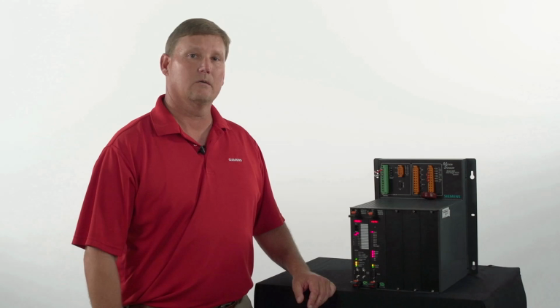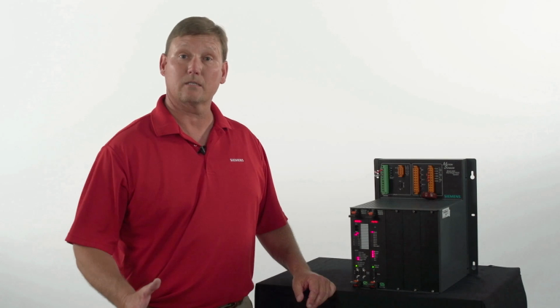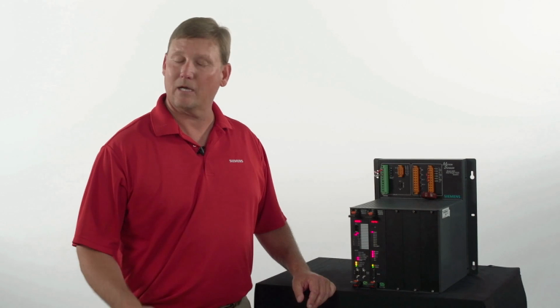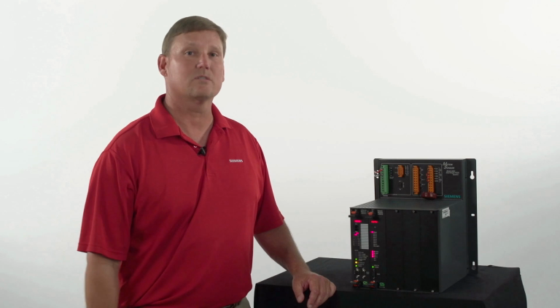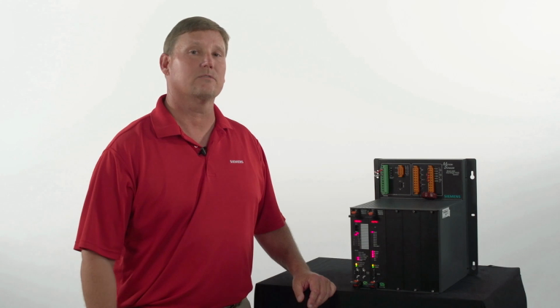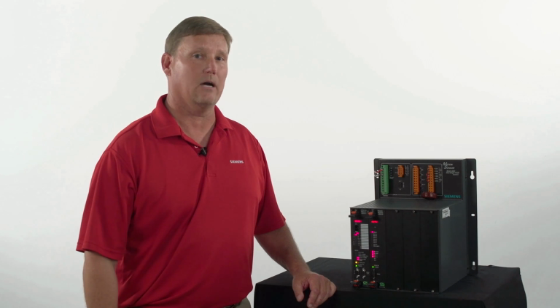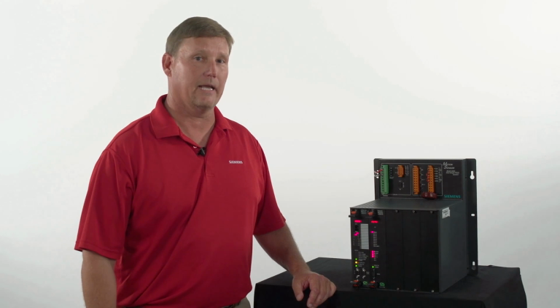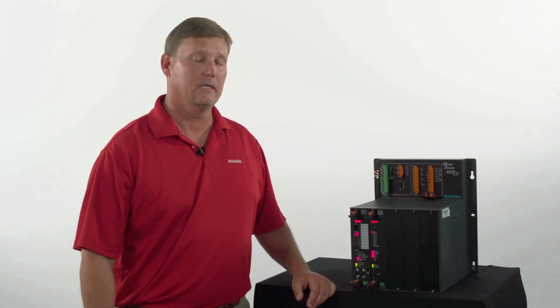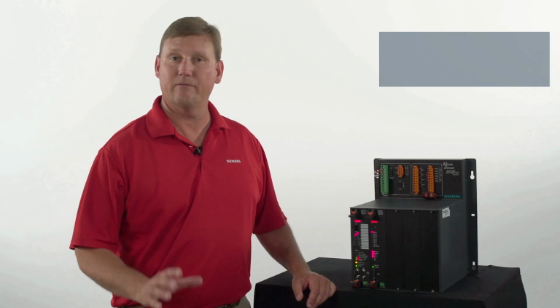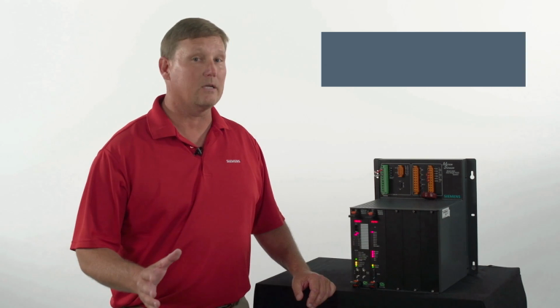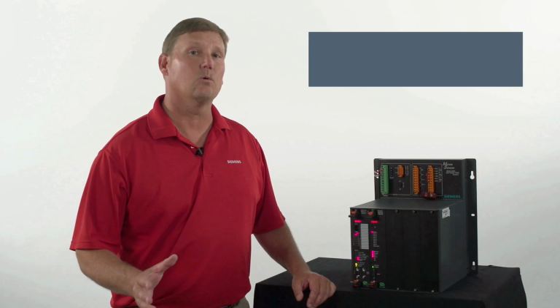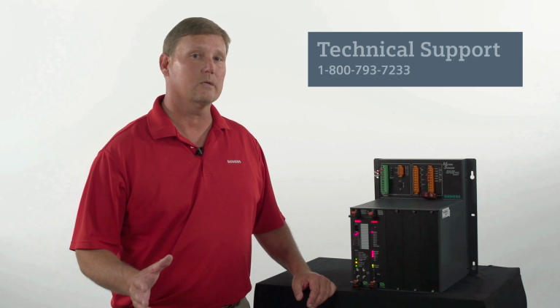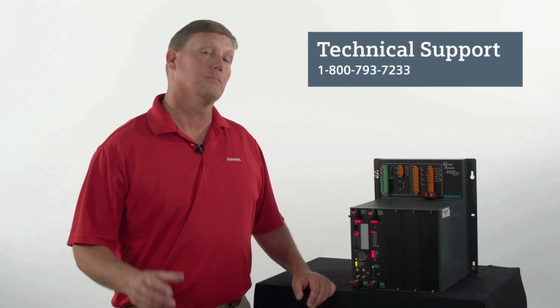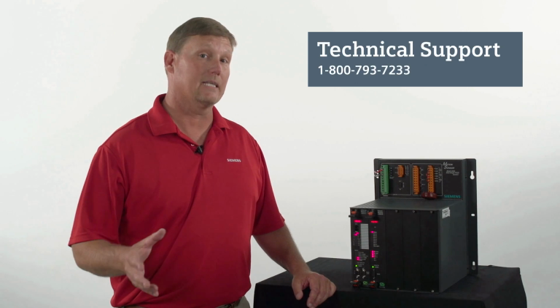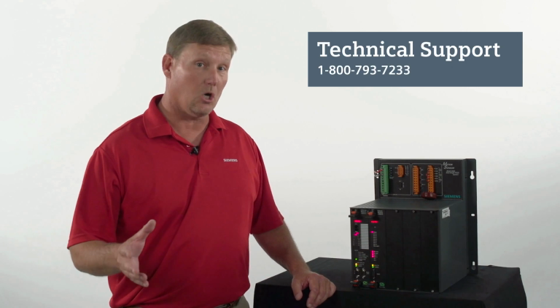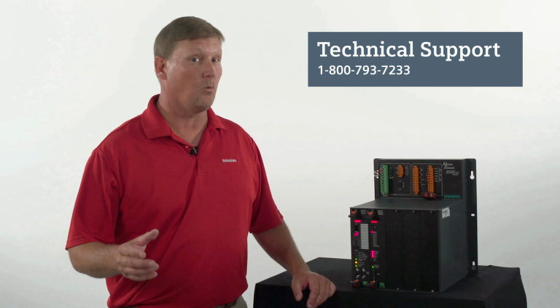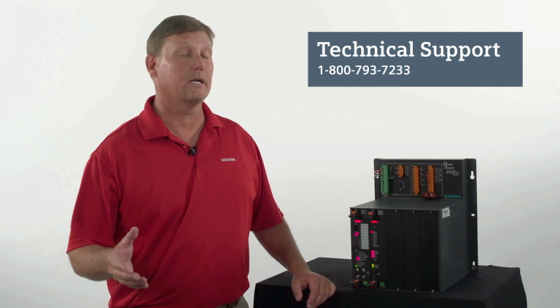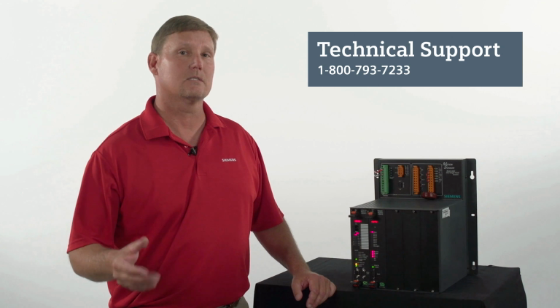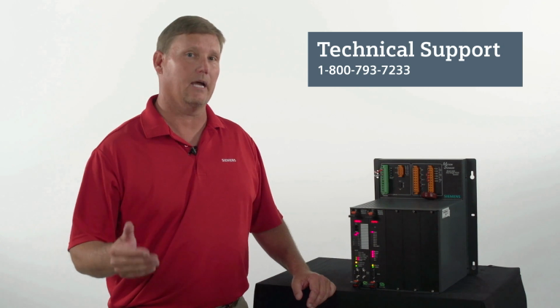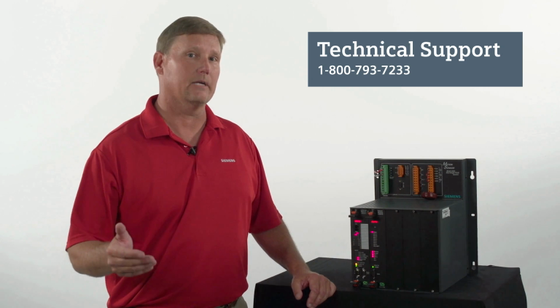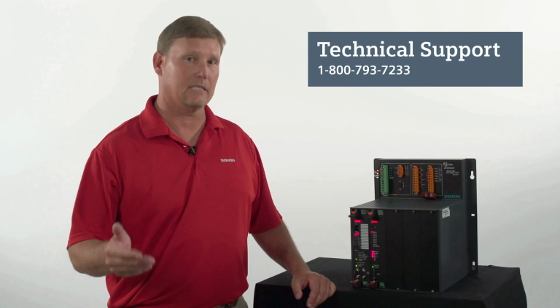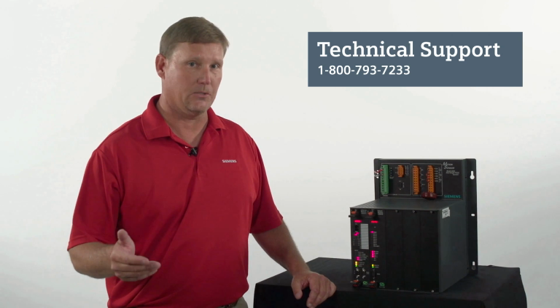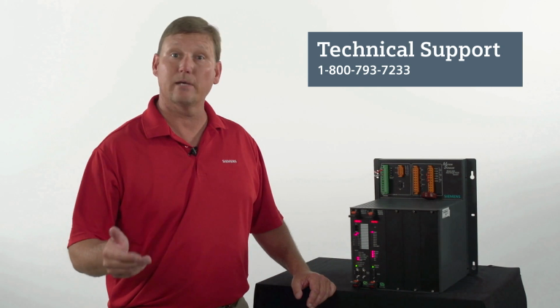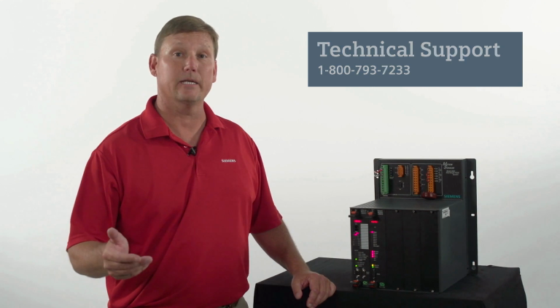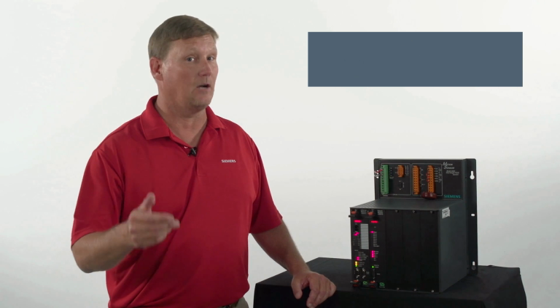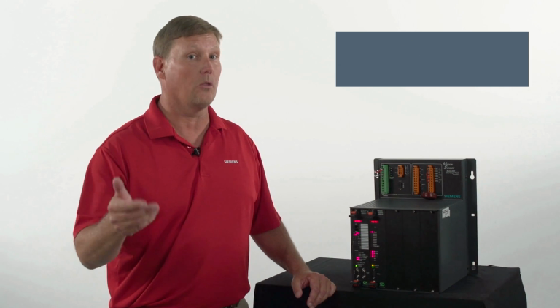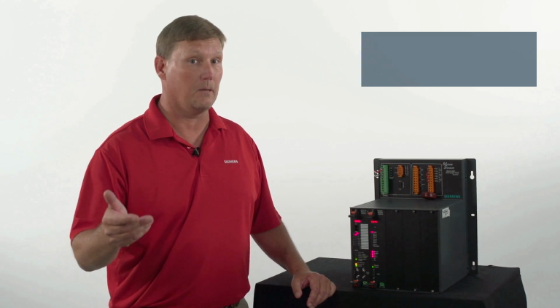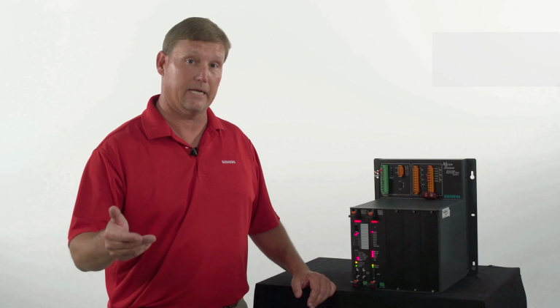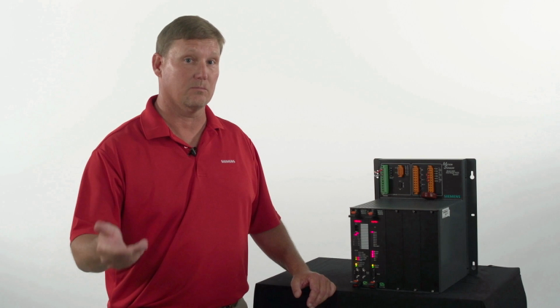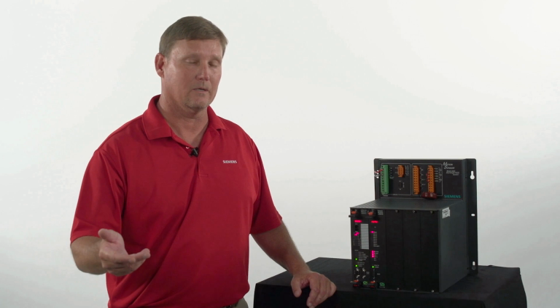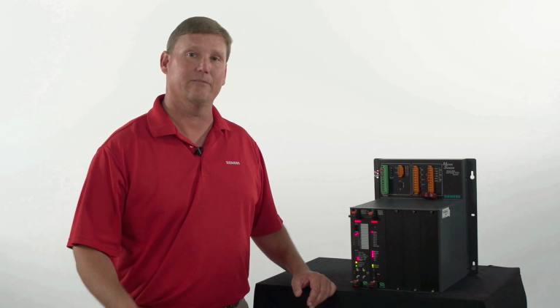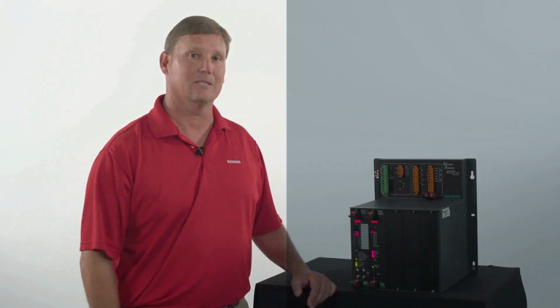We've talked a lot about the Motion Sensor 4000 today. If you have any questions going forward, please give us a call at 1-800-793-7233 and follow all the prompts for technical support. Thank you very much.